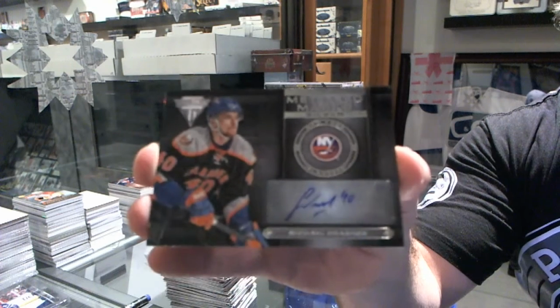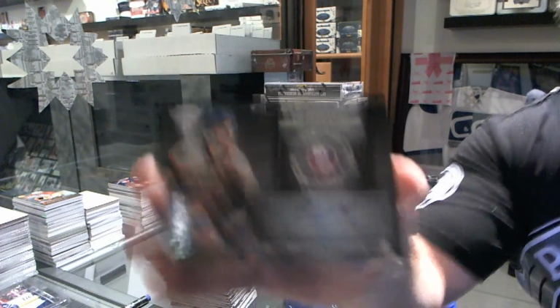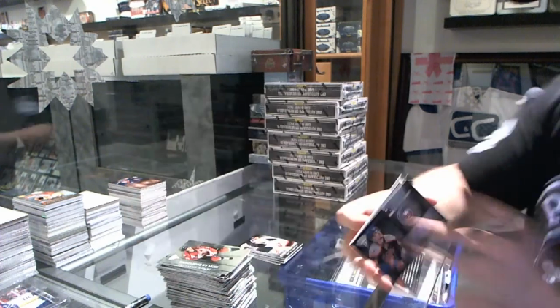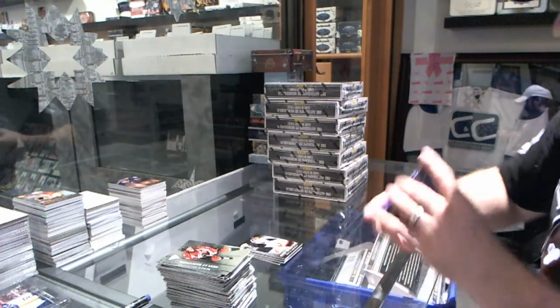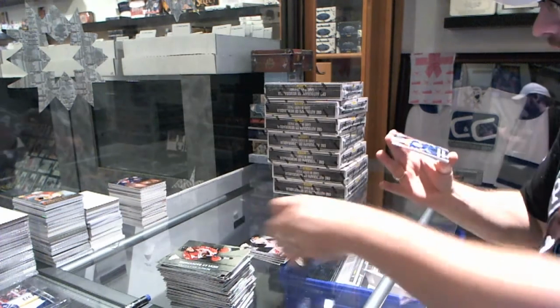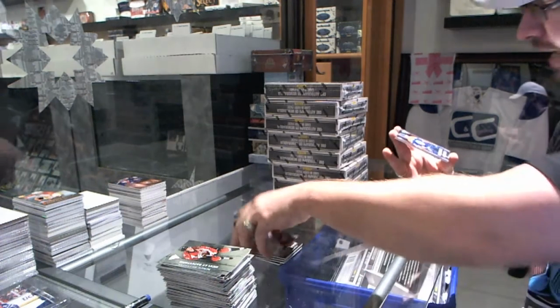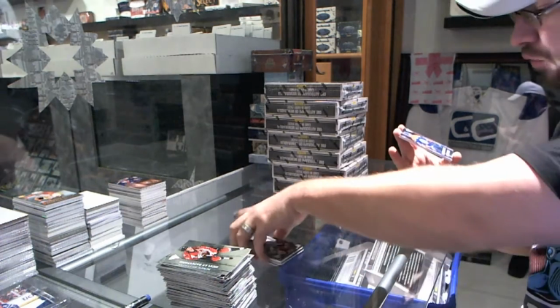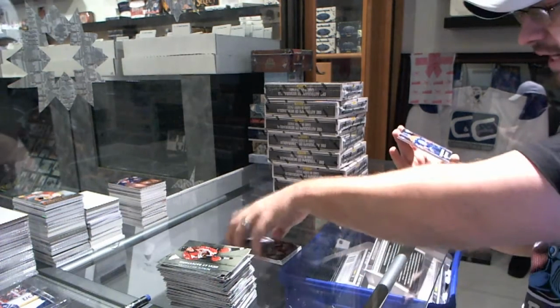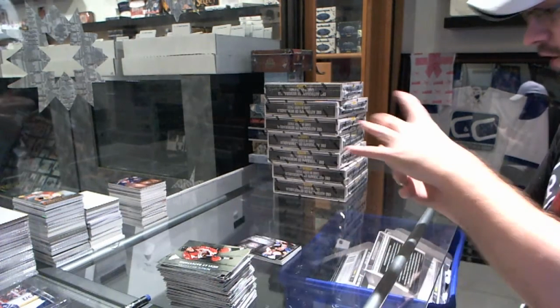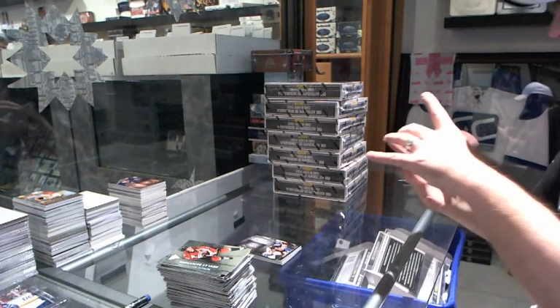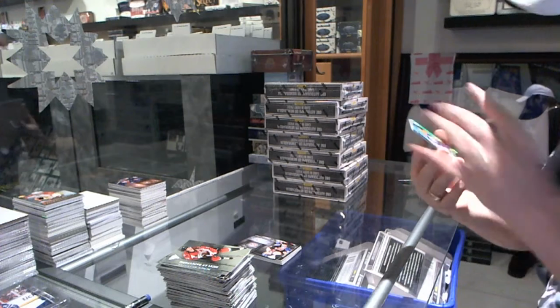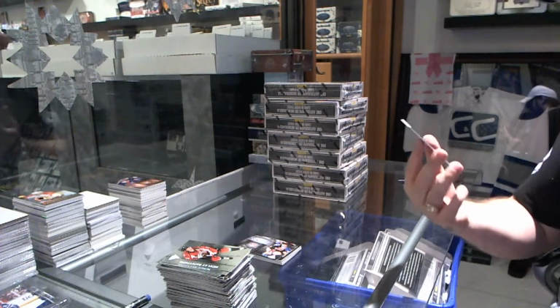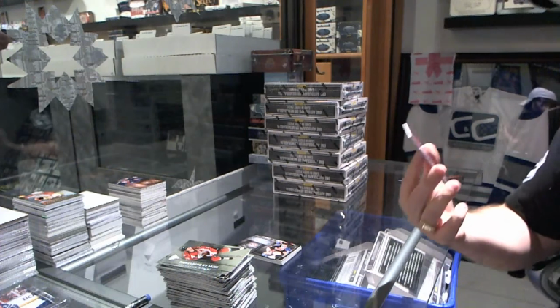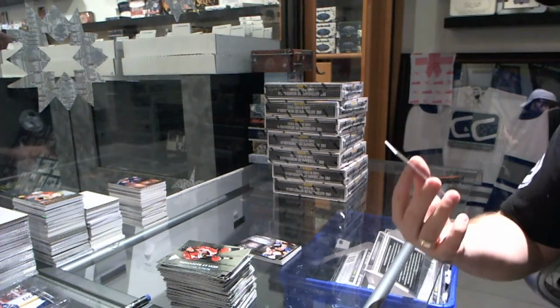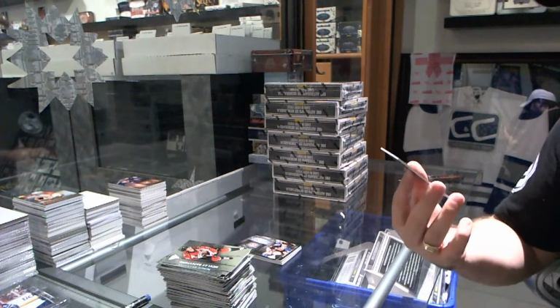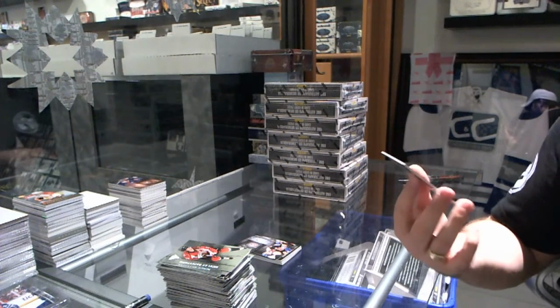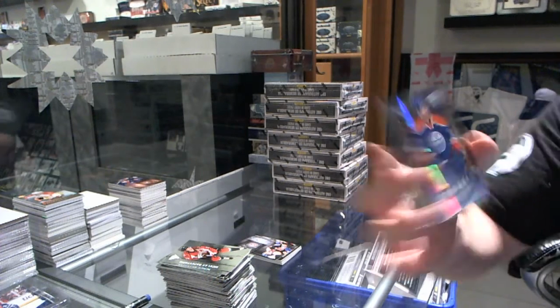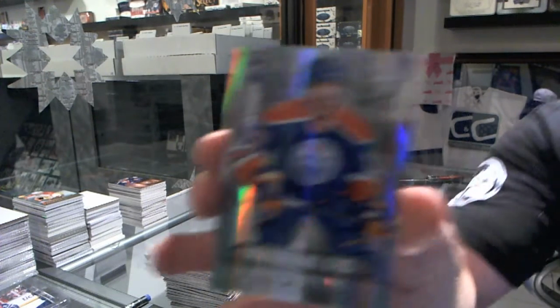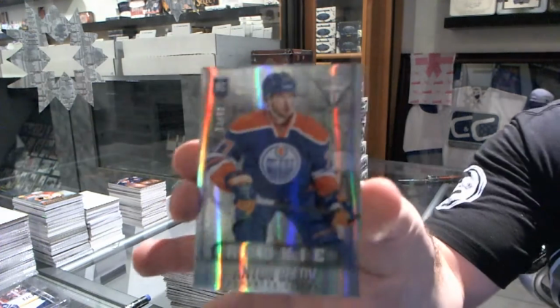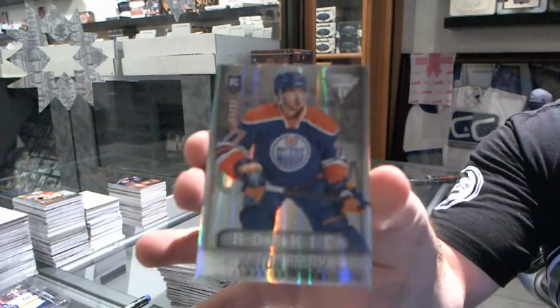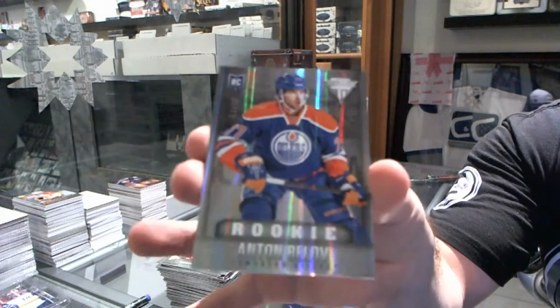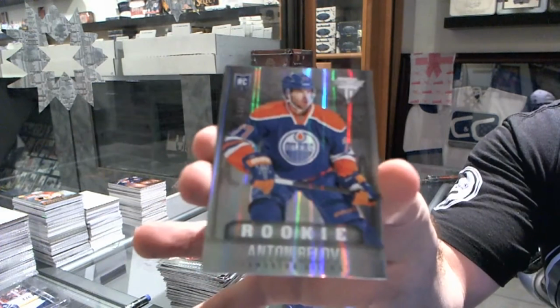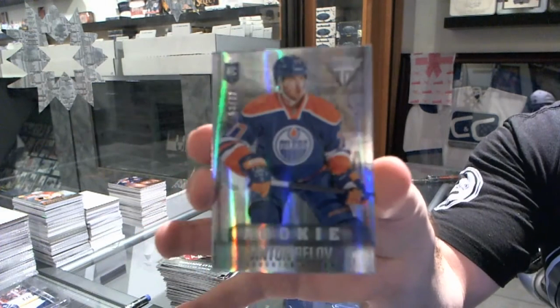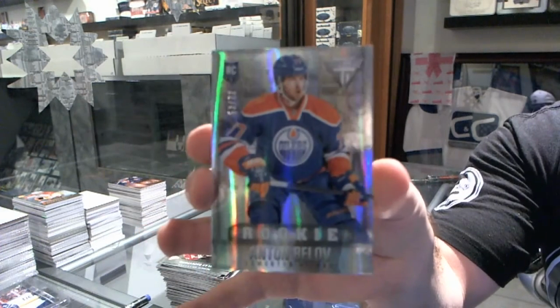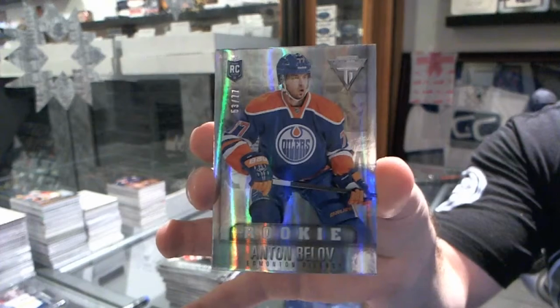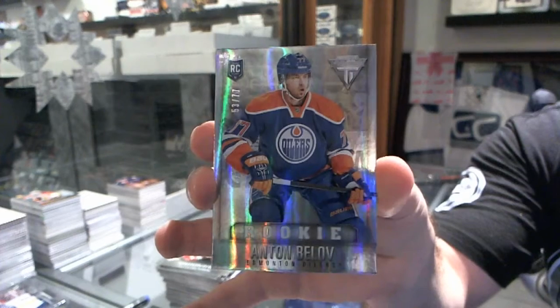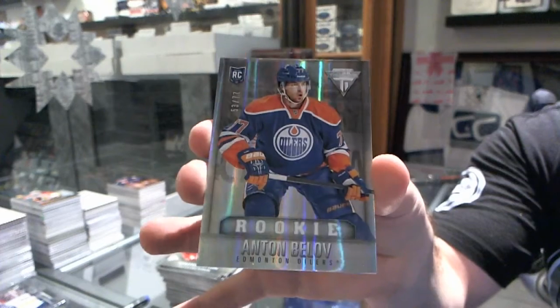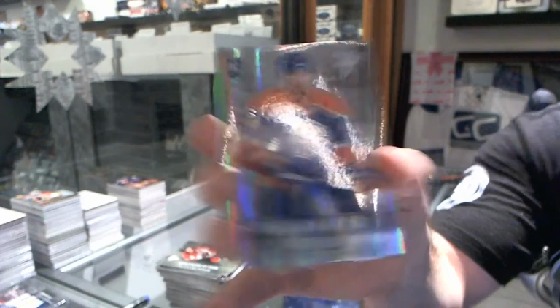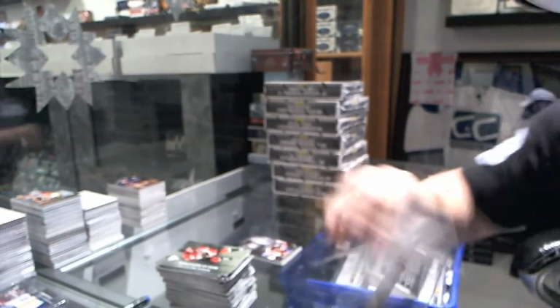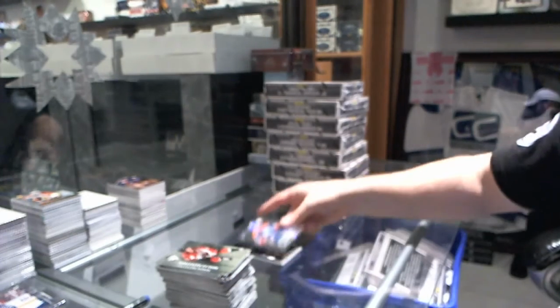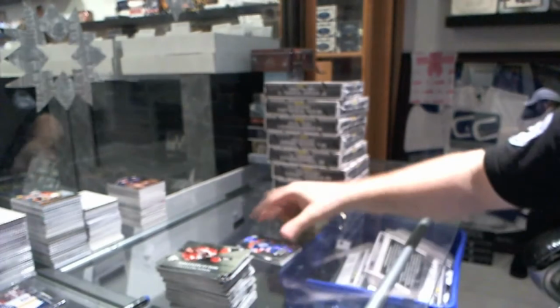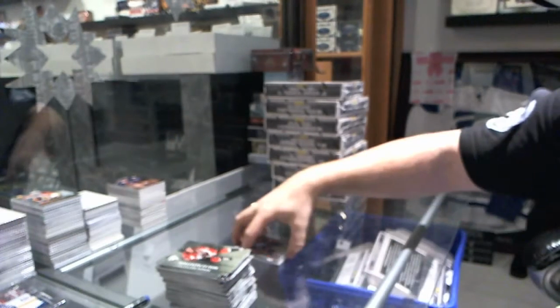Michael Grabner. And the rookie for the Edmonton Oilers, number to 77, Anton Bailov.